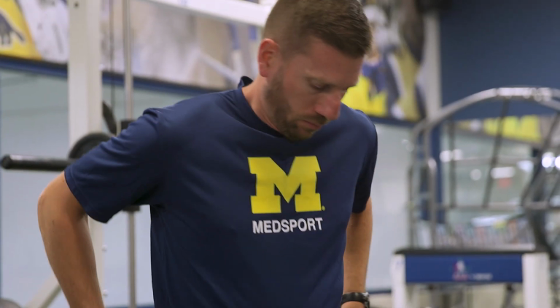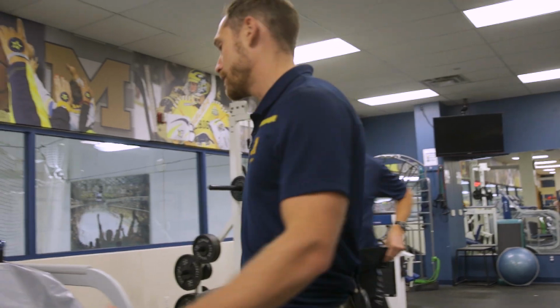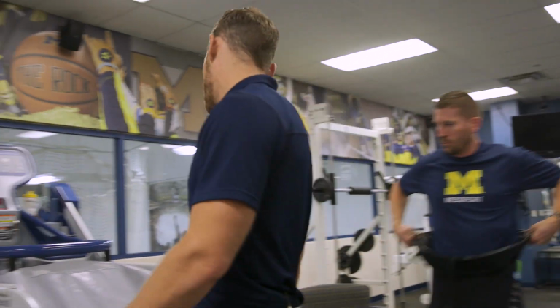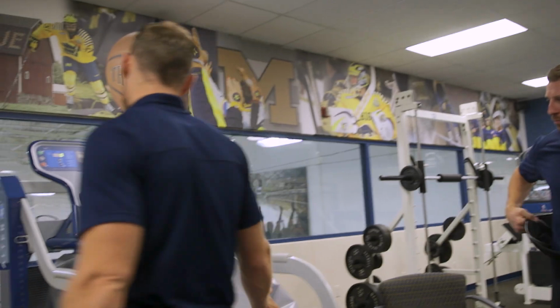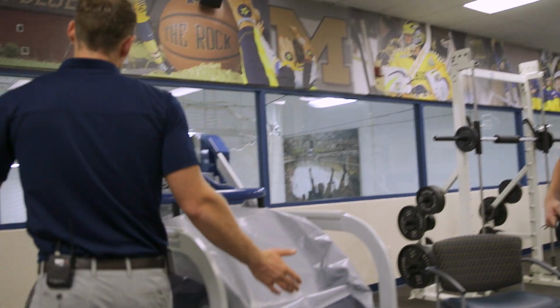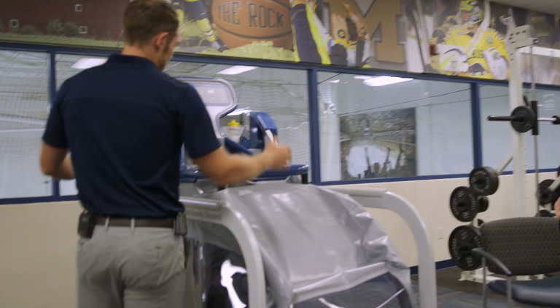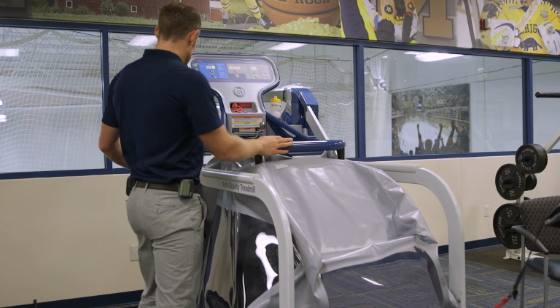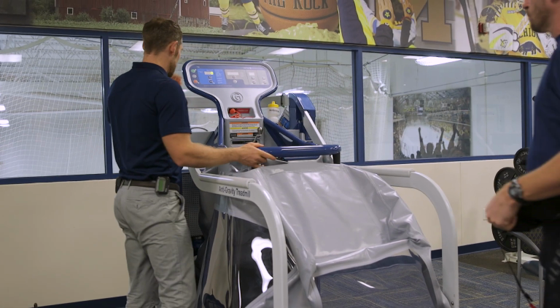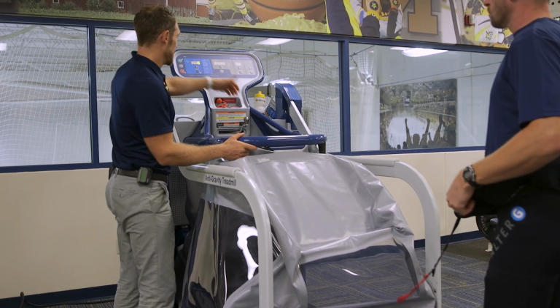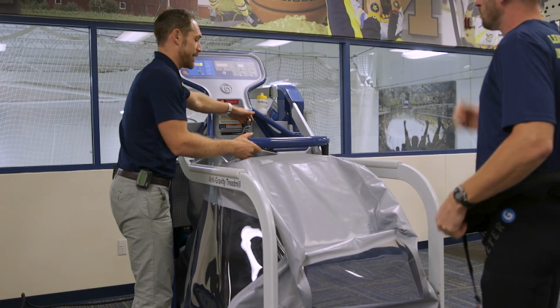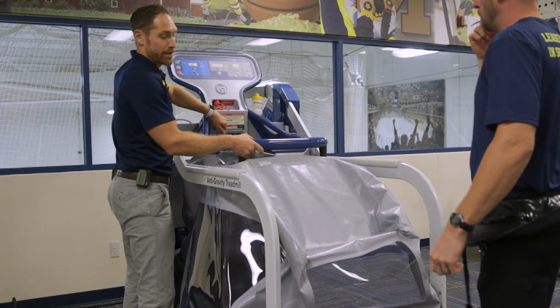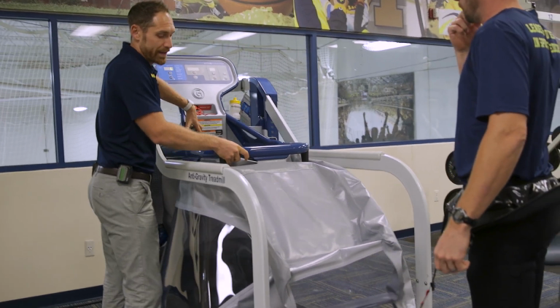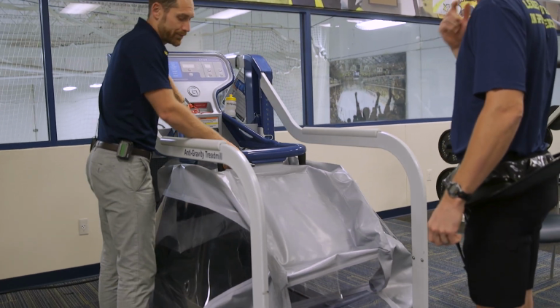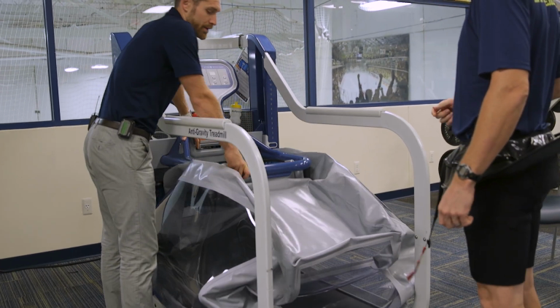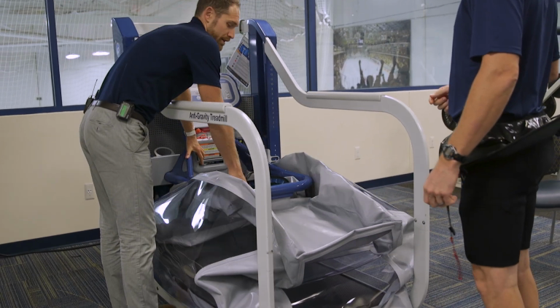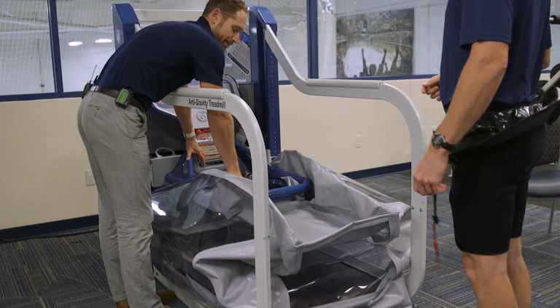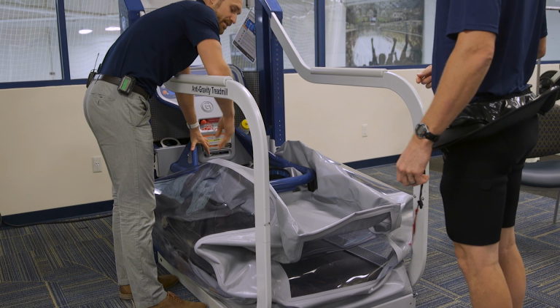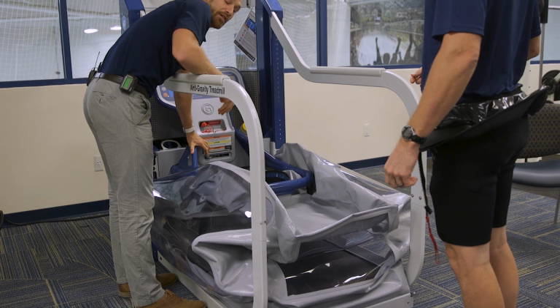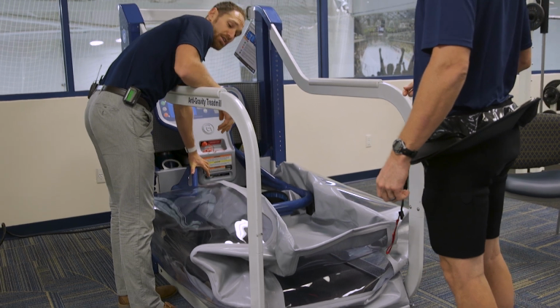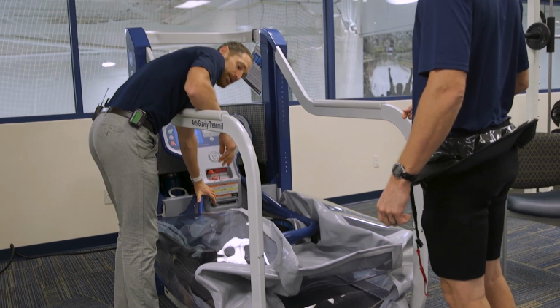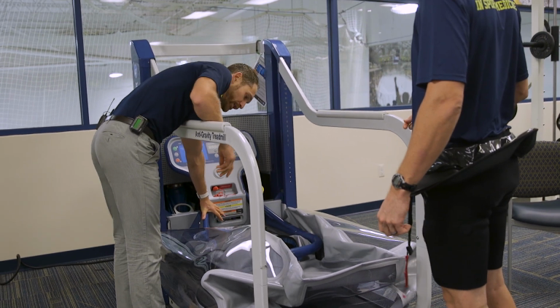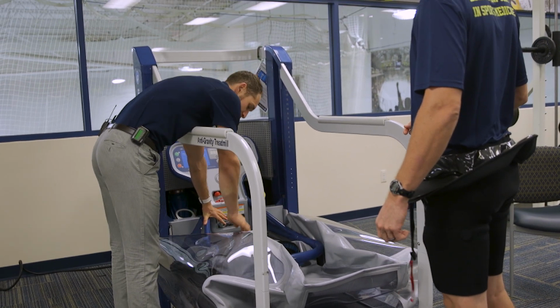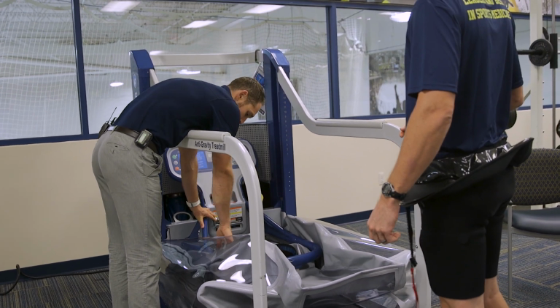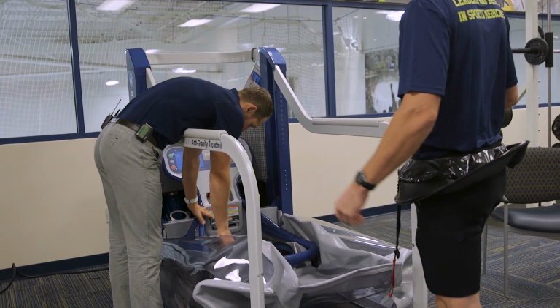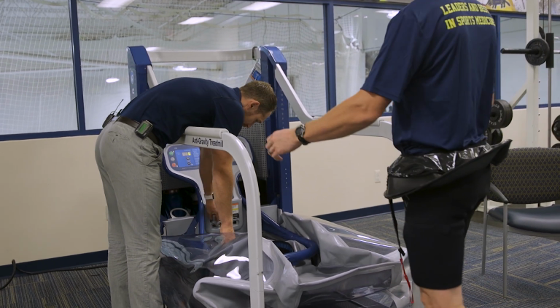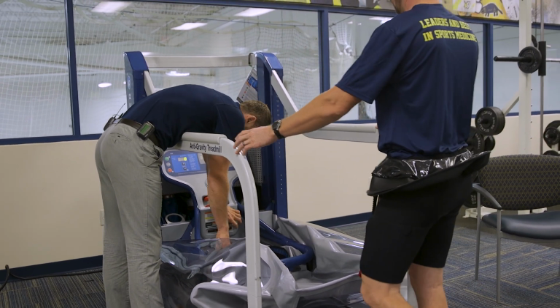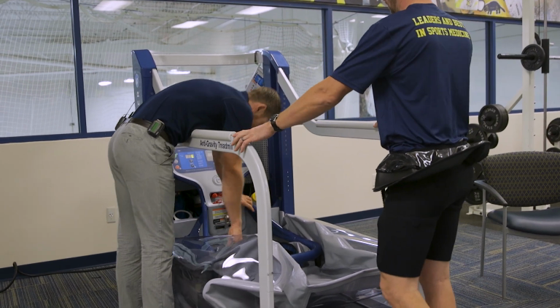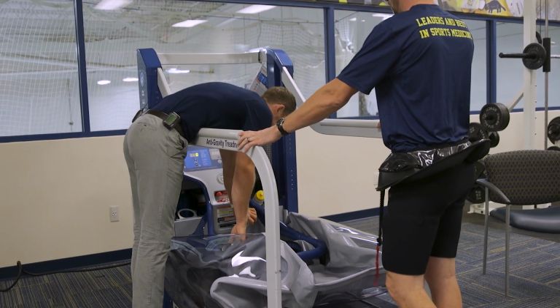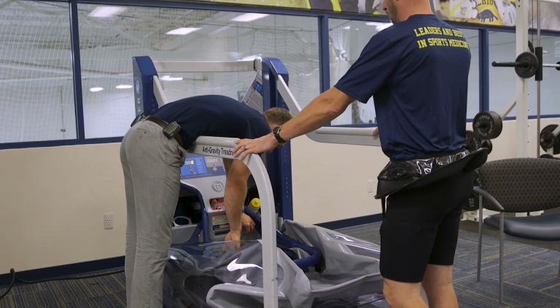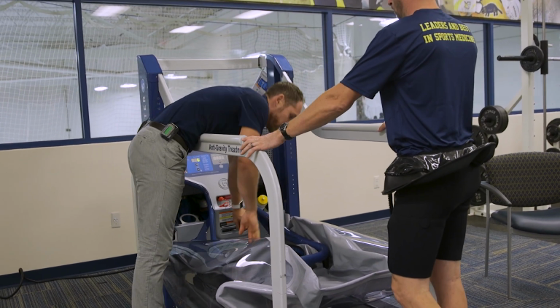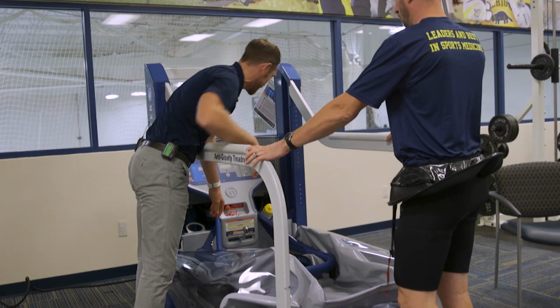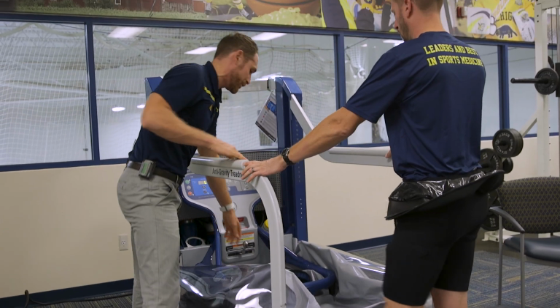We always enter from the back. The cockpit adjusts up and down, so we'll put it all the way down. The nice thing about this is if you do have a patient that might be in a wheelchair or with an altered weight bearing status, they can kind of wheel right up to it.